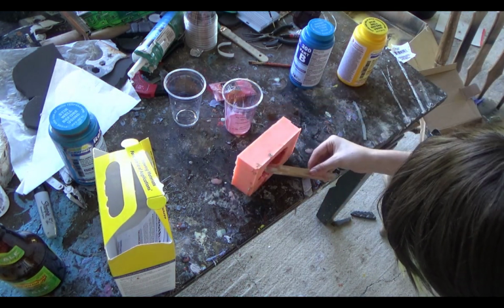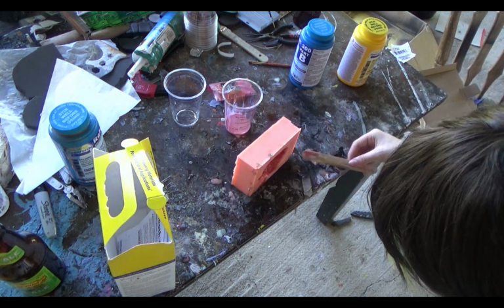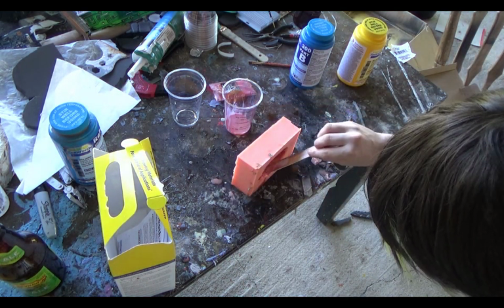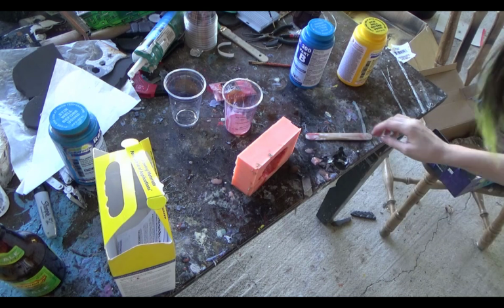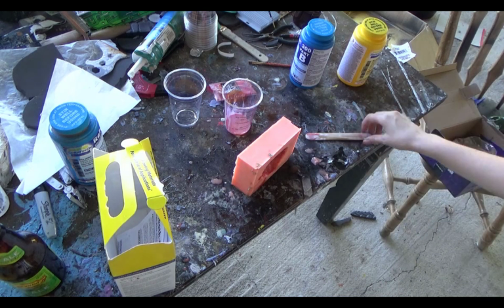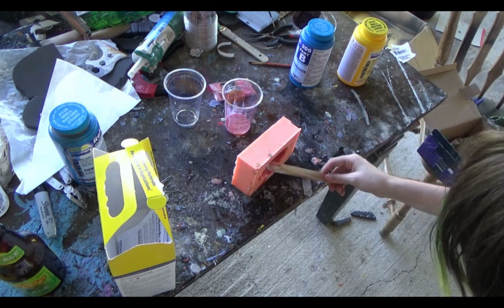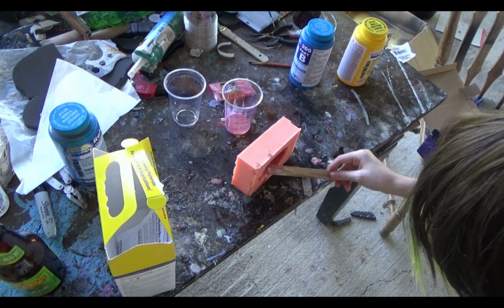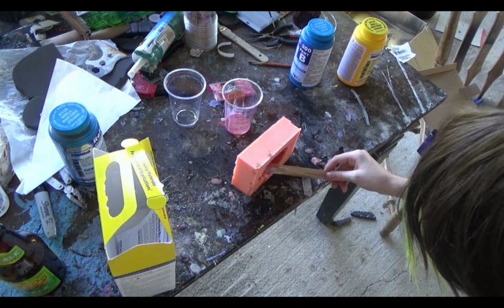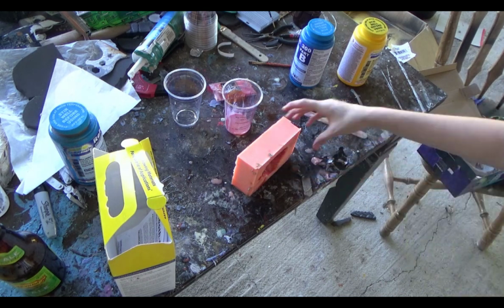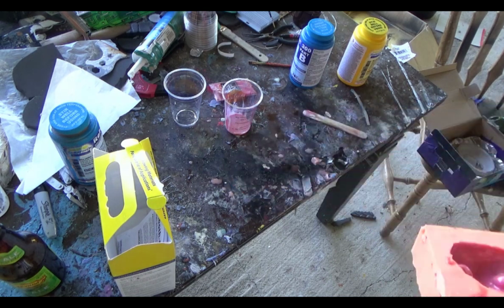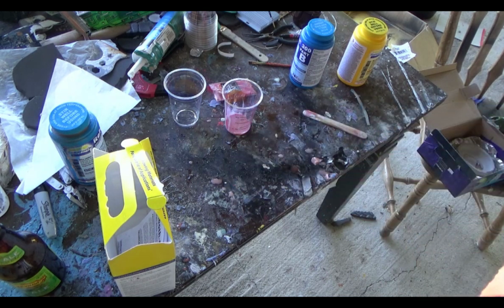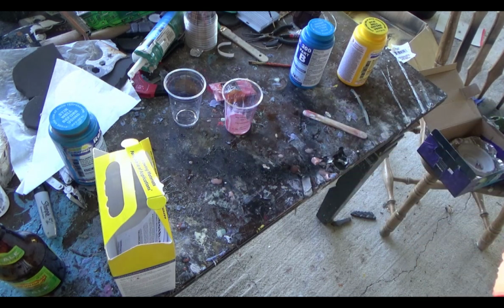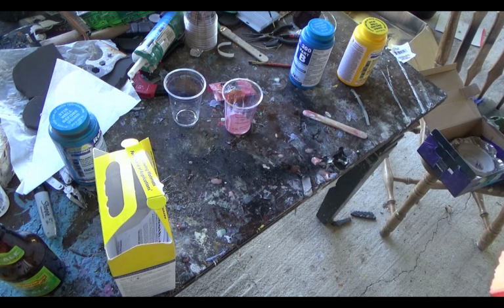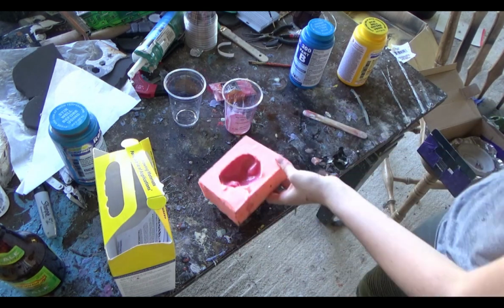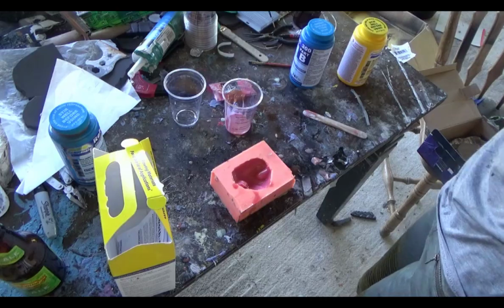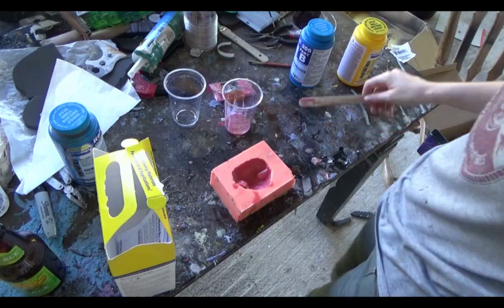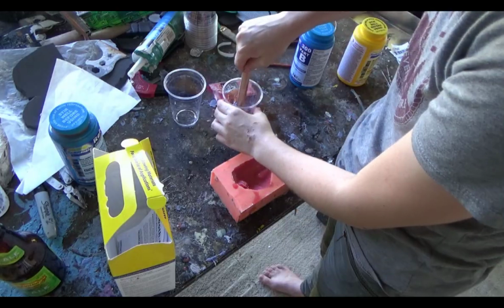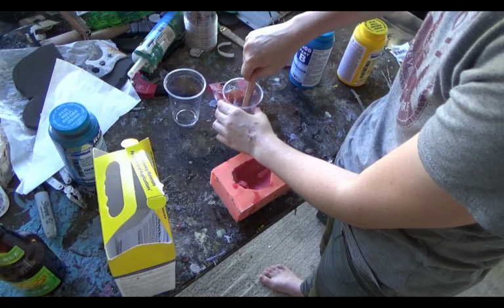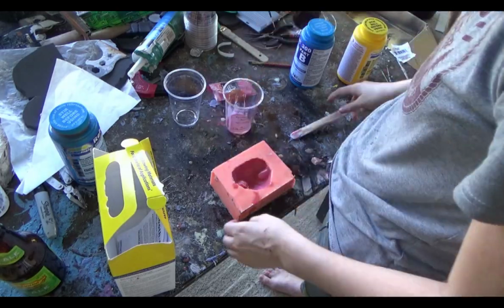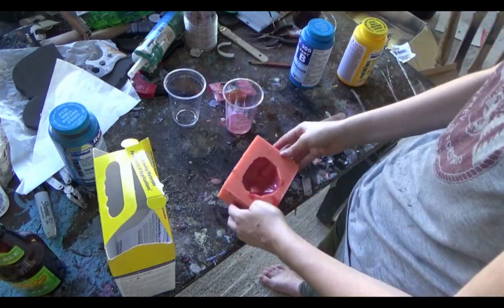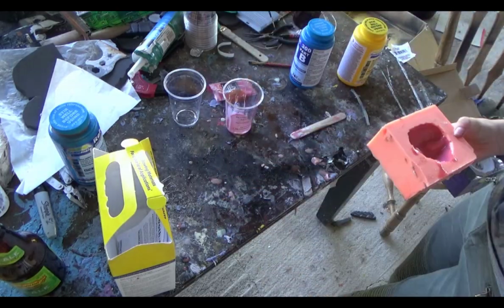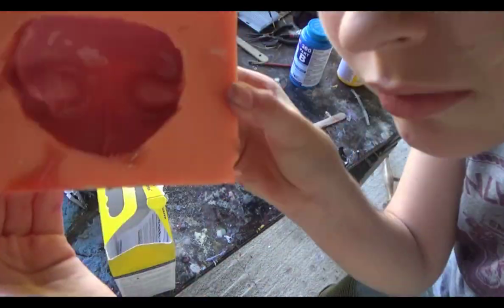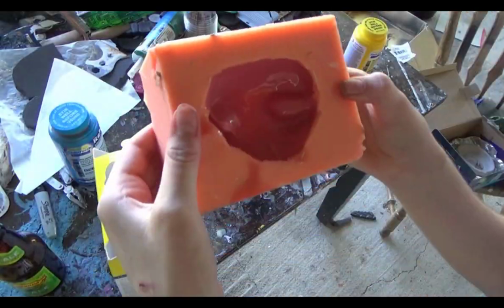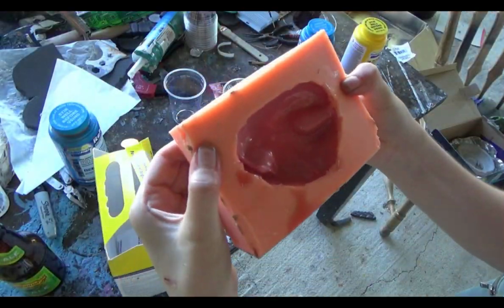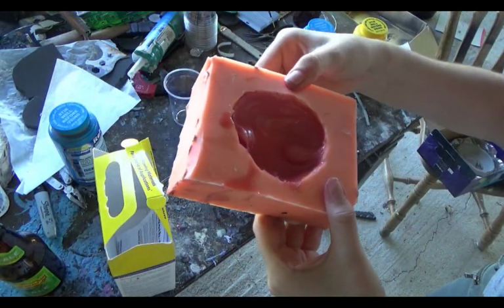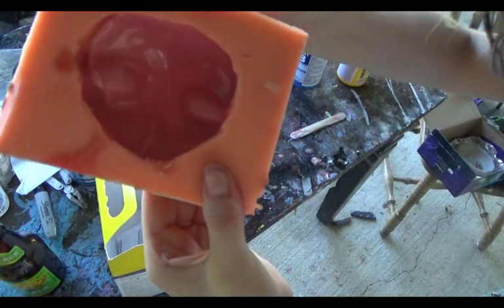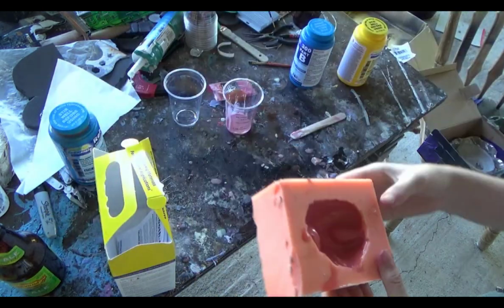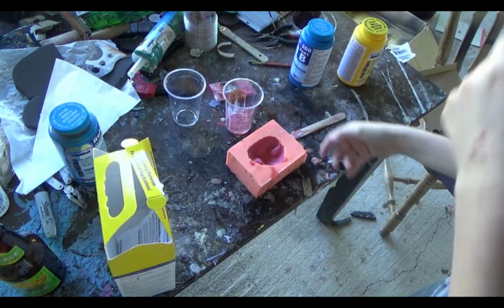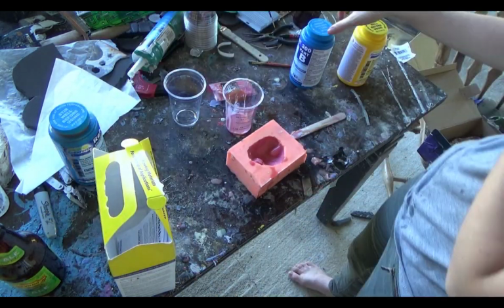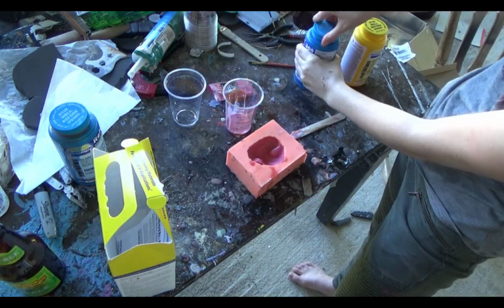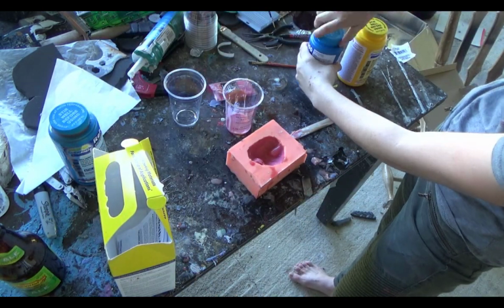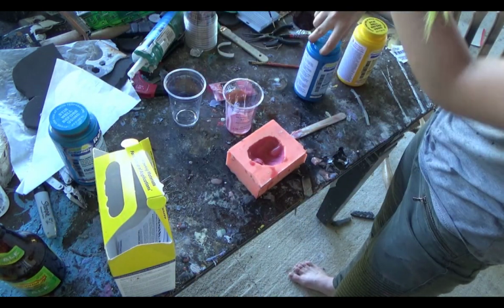As you can see, the flow has literally stopped — it's not flowing up the side anymore. Now what I am doing is about to put in another little layer.